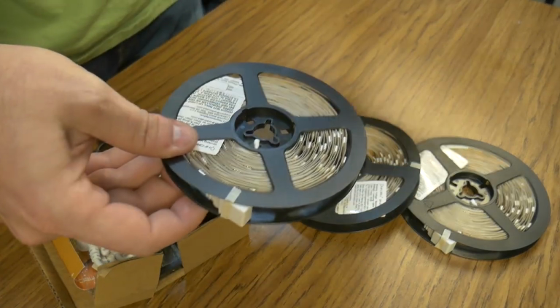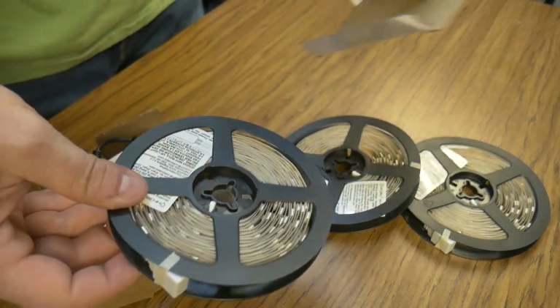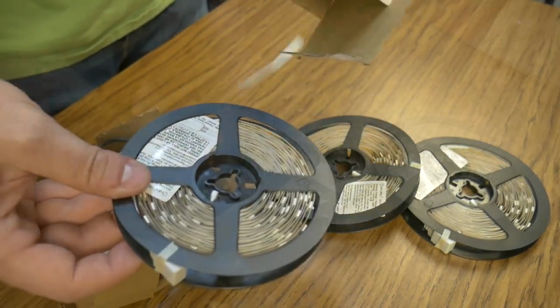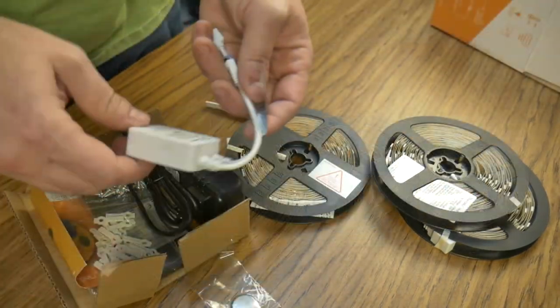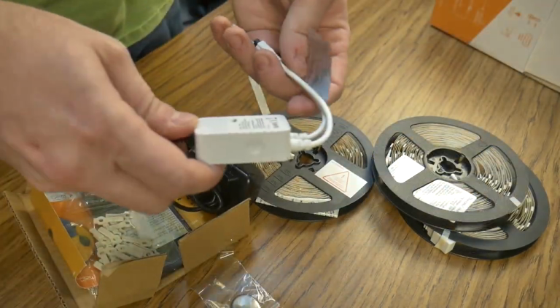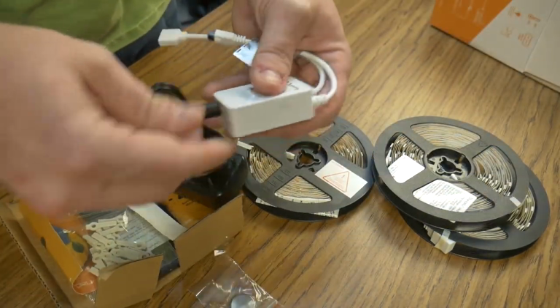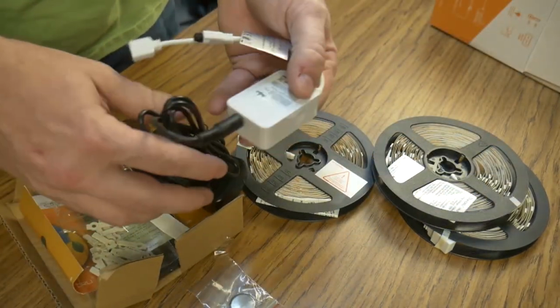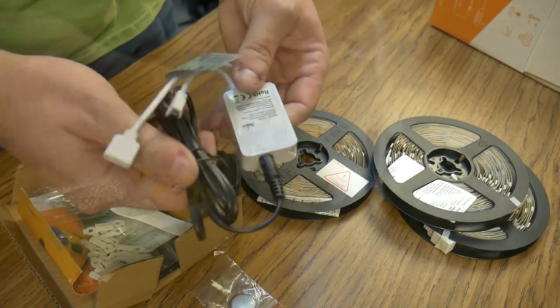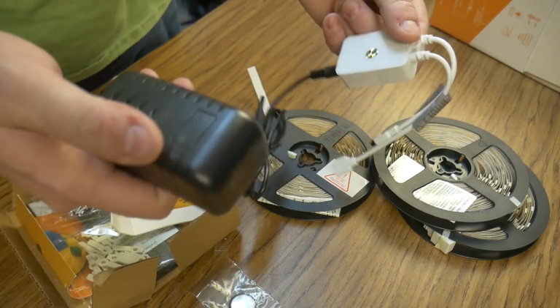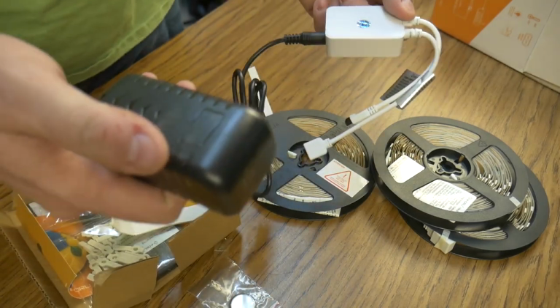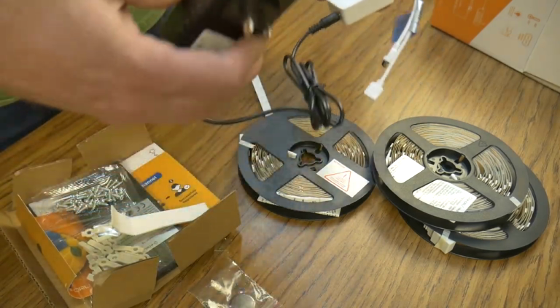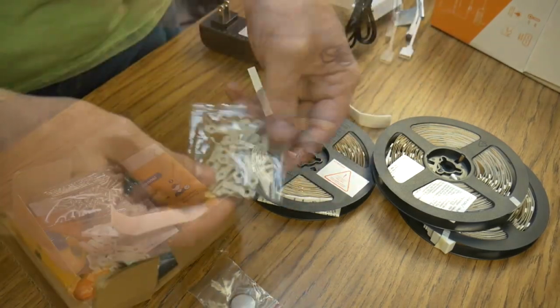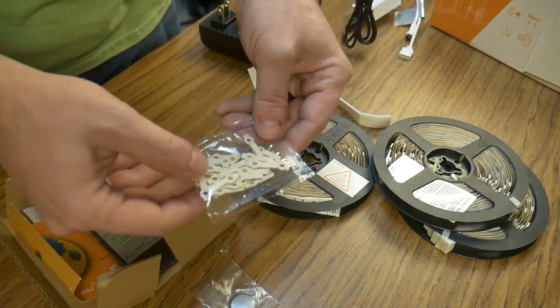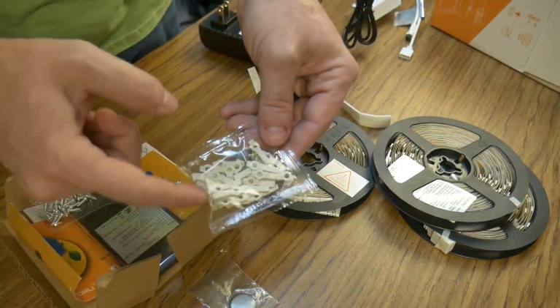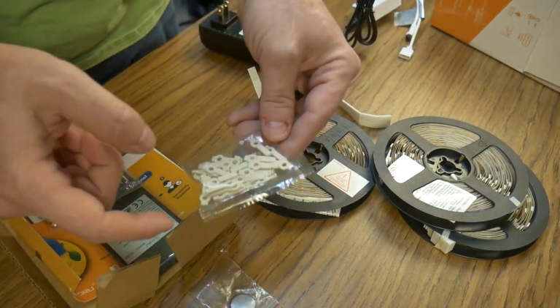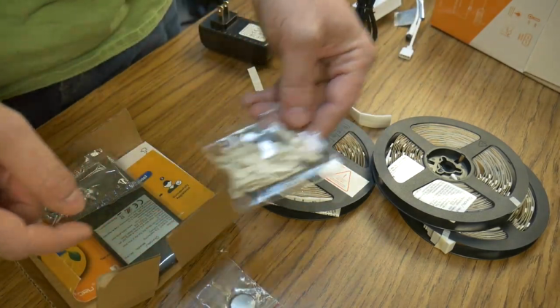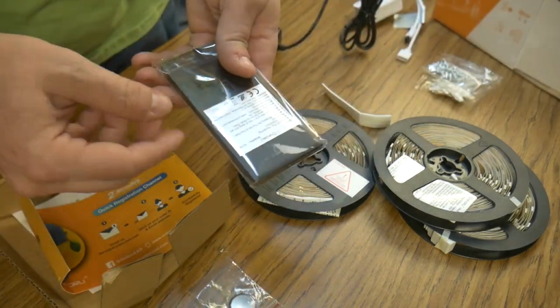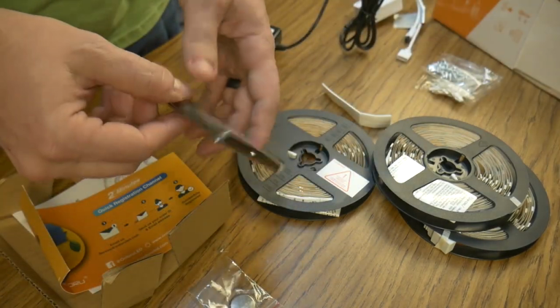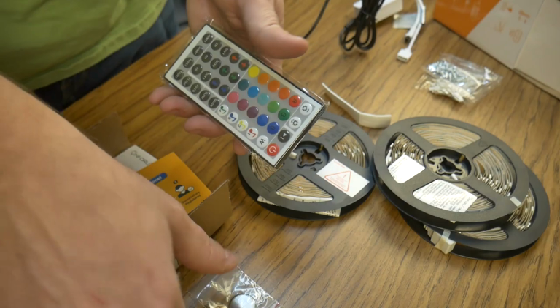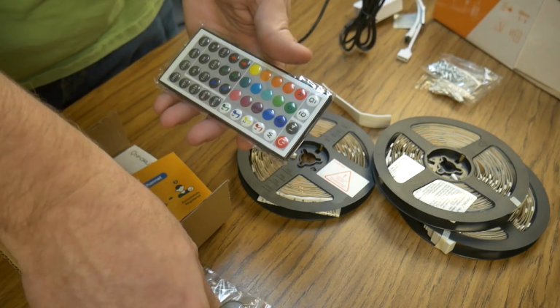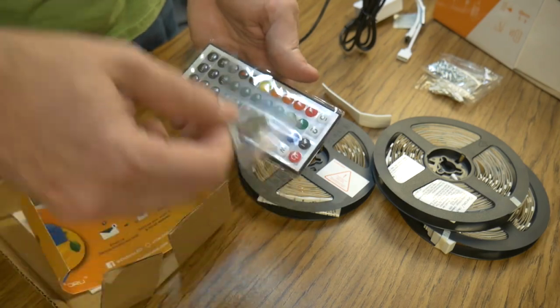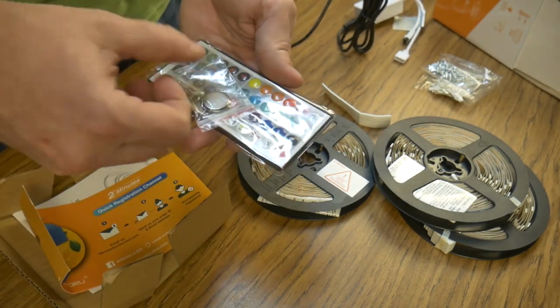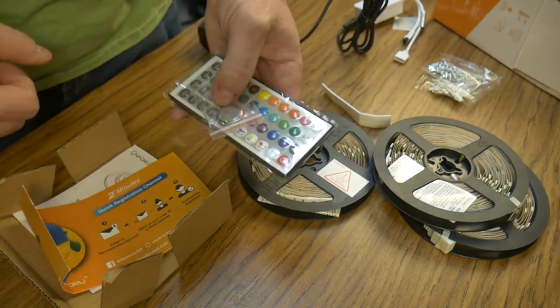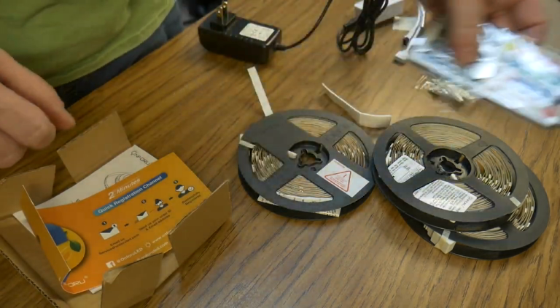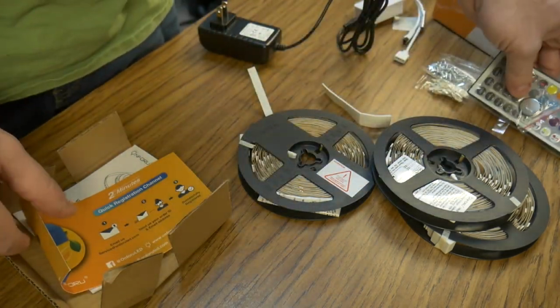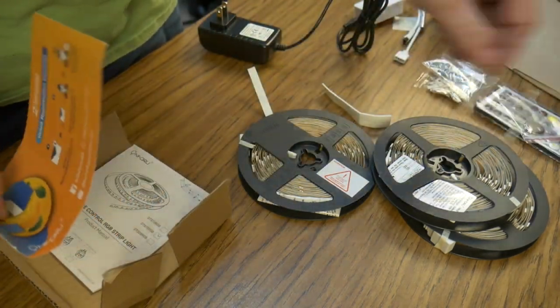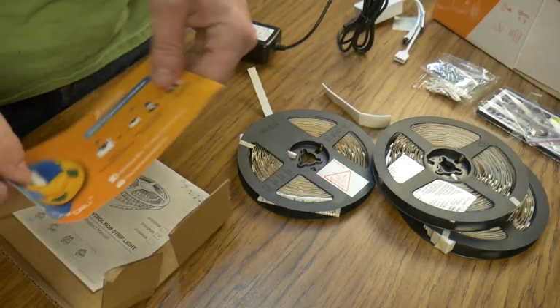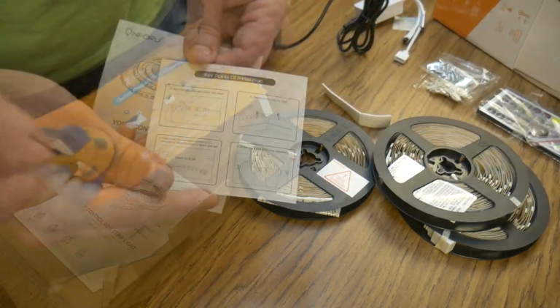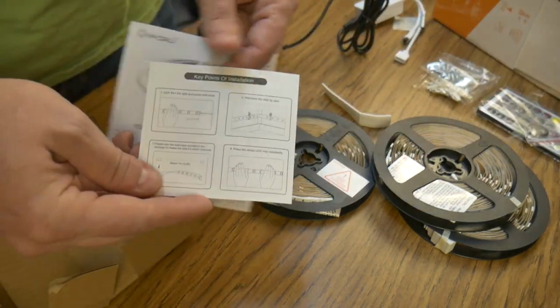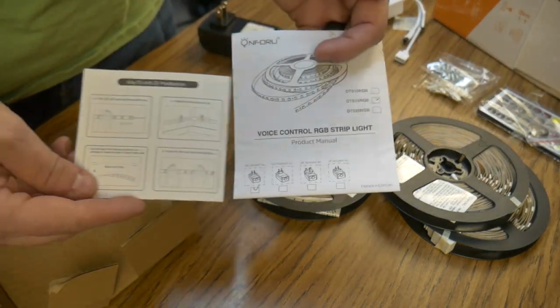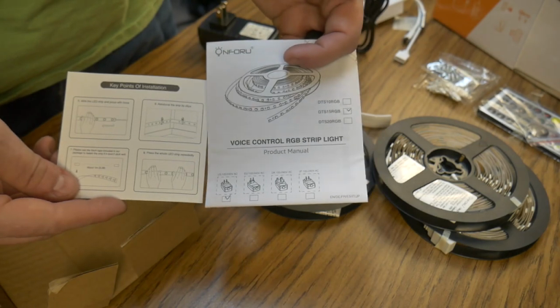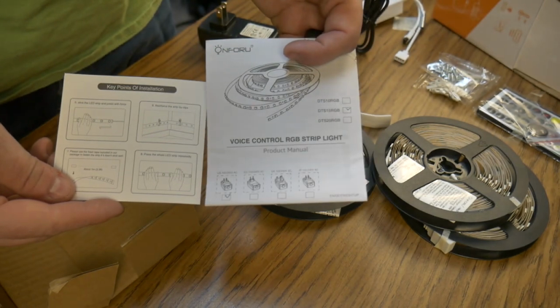Also included in the package was the receiver module, AC adapter, some mounting solutions, the remote with an extra battery, and some paperwork including a quick start guide and a proper manual.